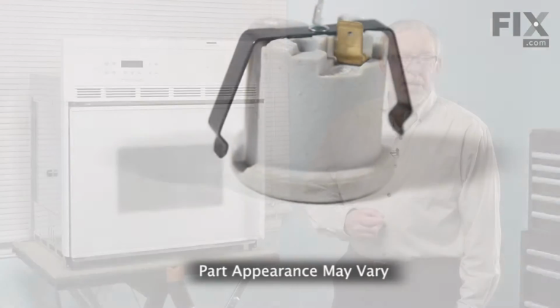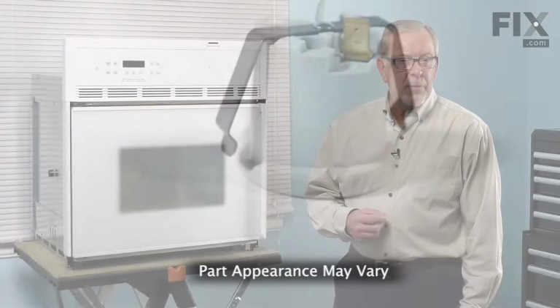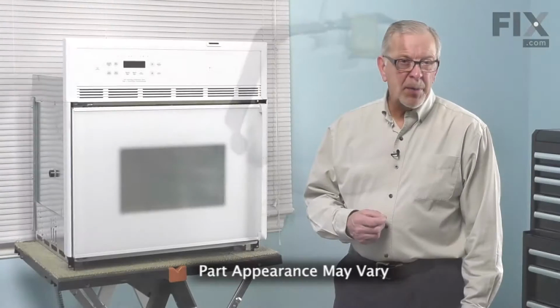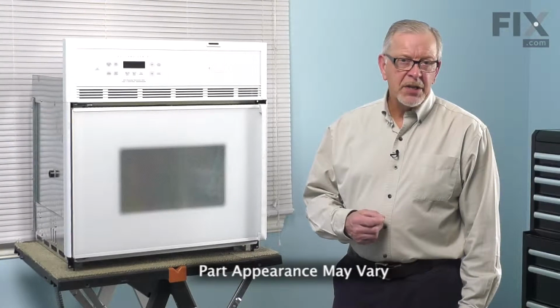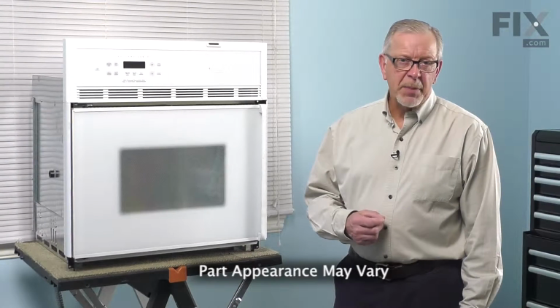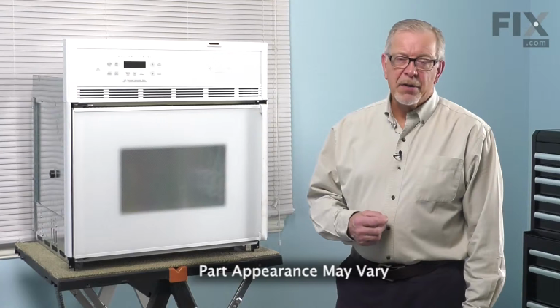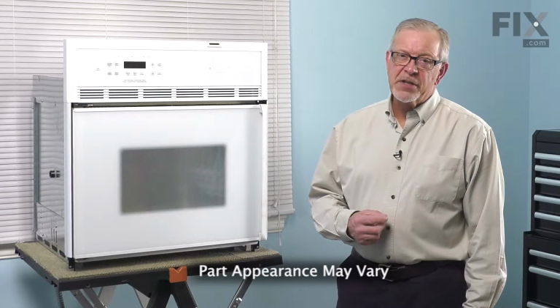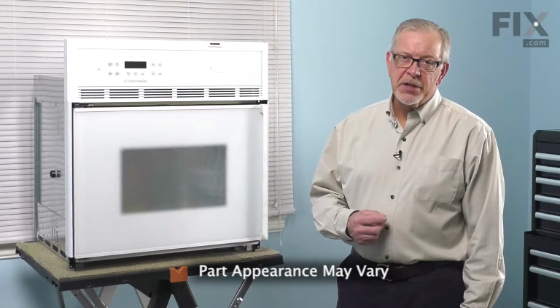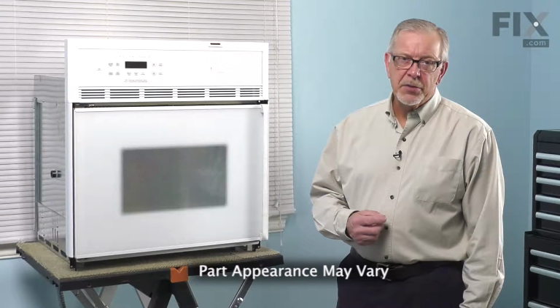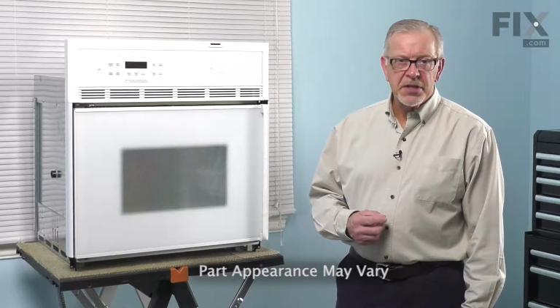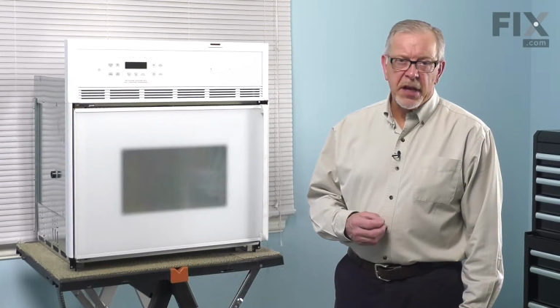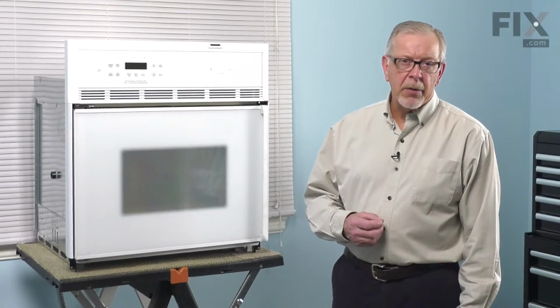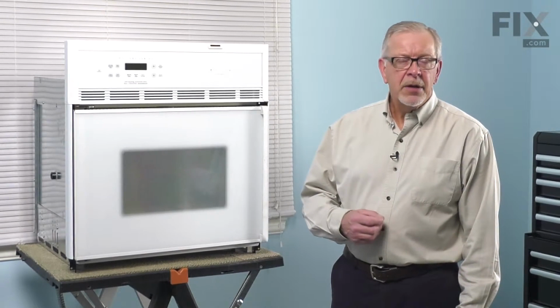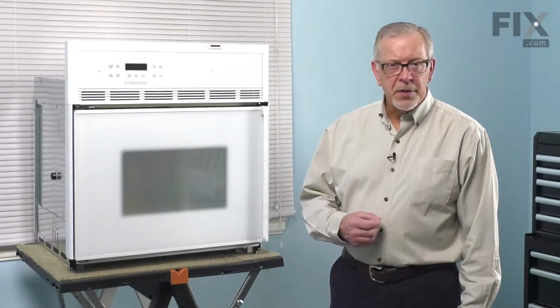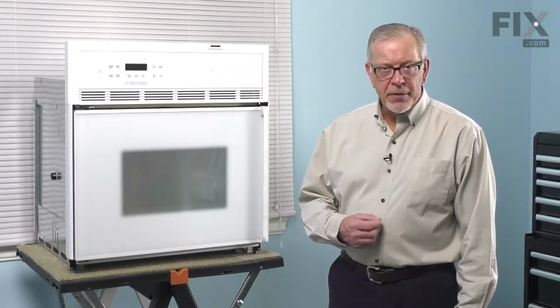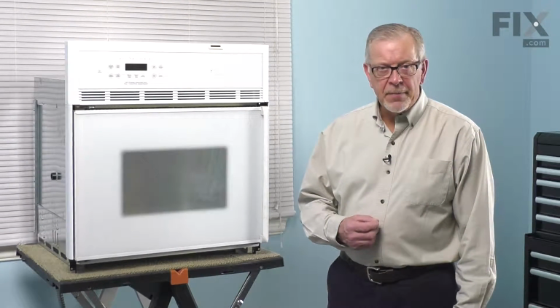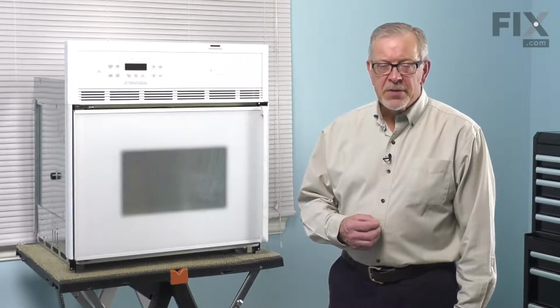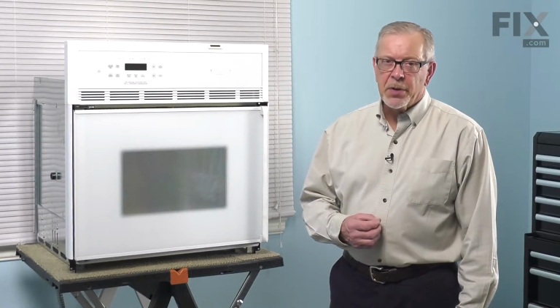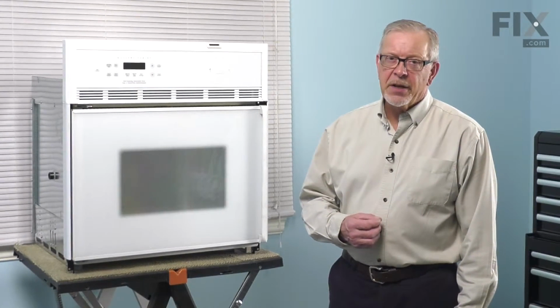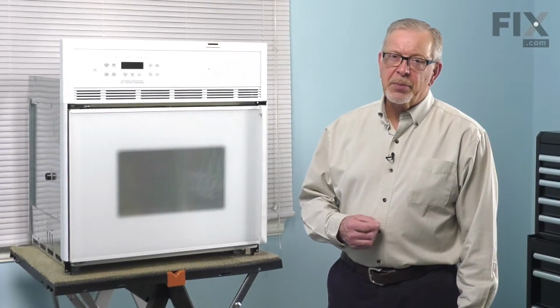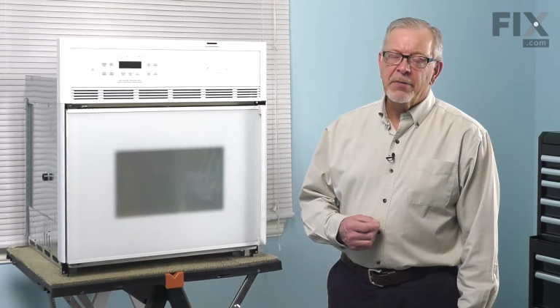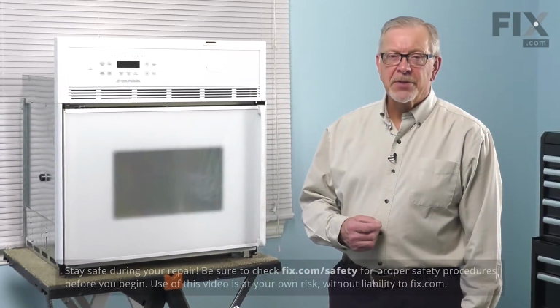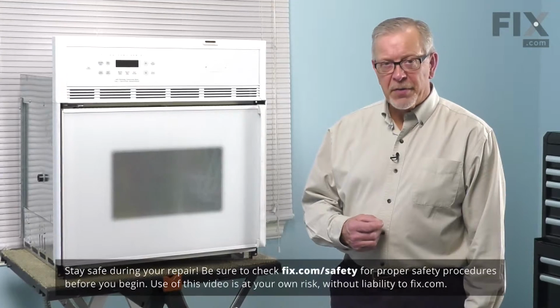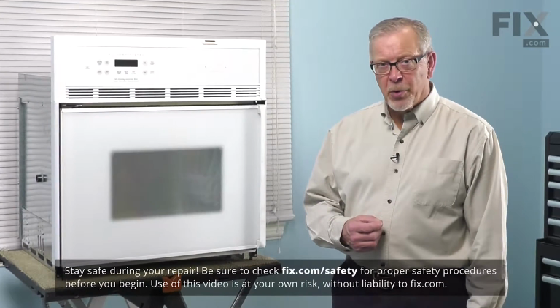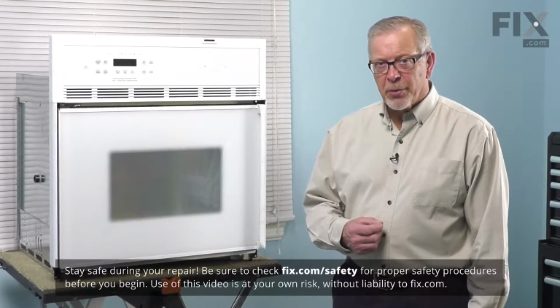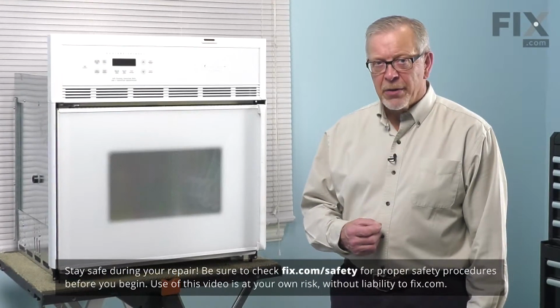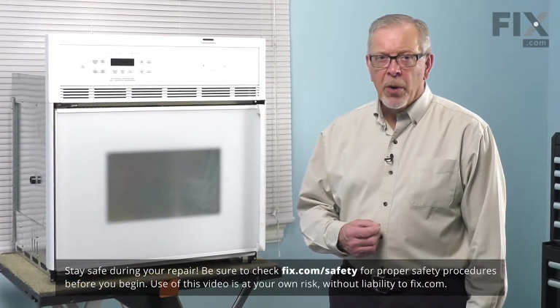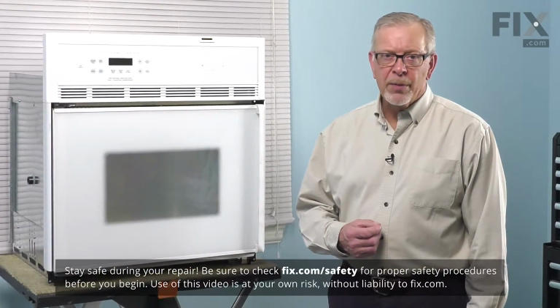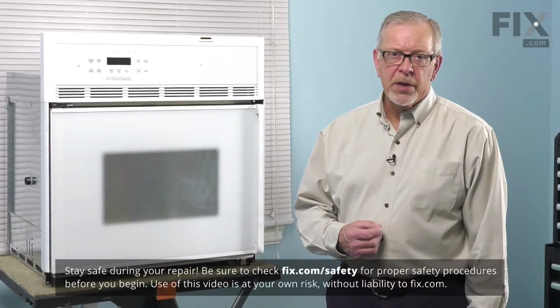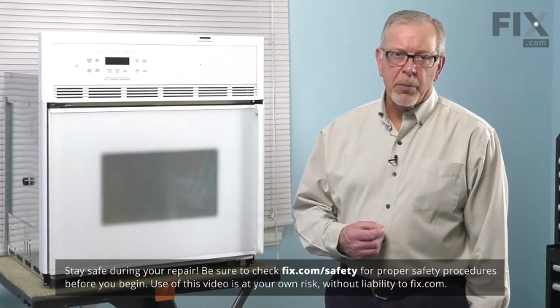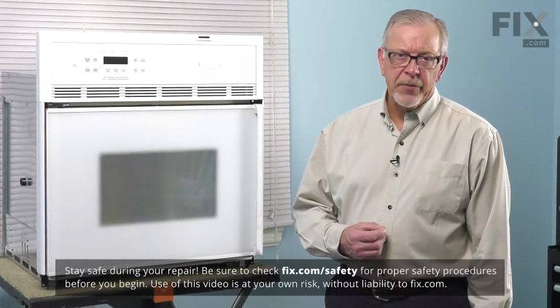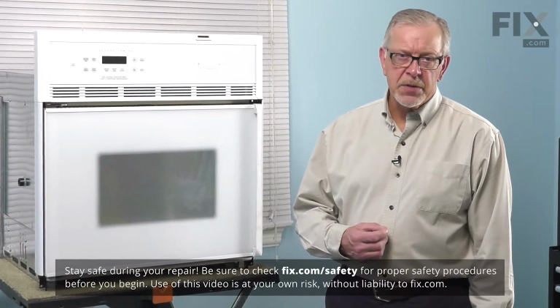Before we begin this repair, the first thing we need to do is to disconnect power to the oven. Locate the electrical panel, turn off the appropriate breaker, or remove the appropriate fuses.